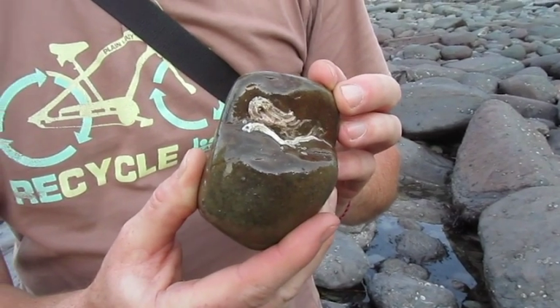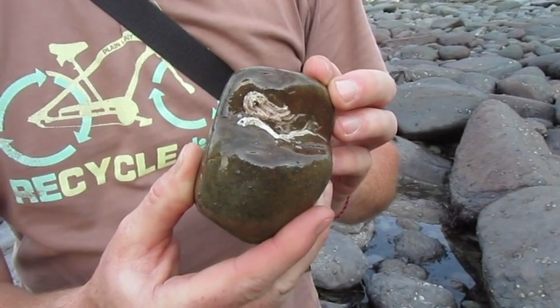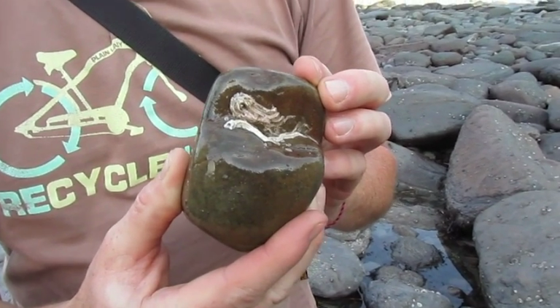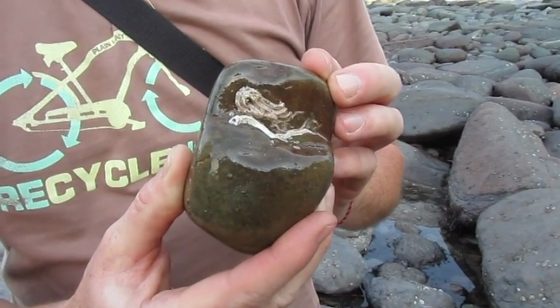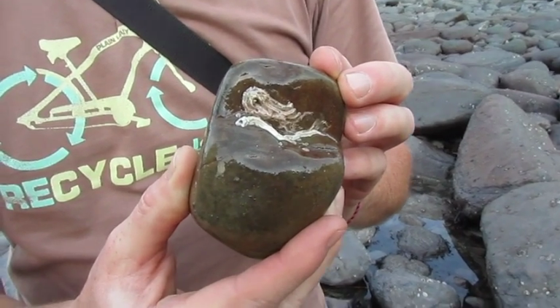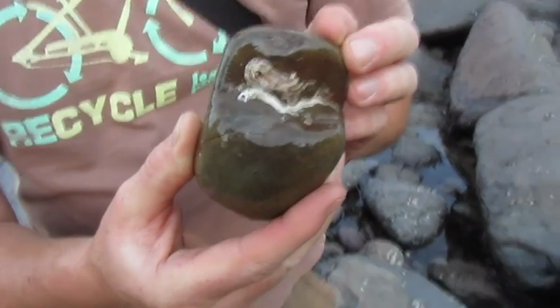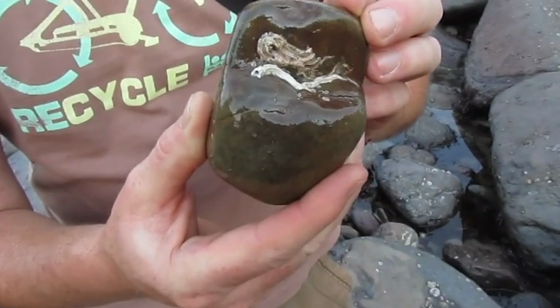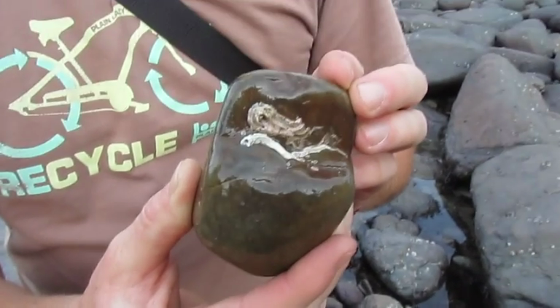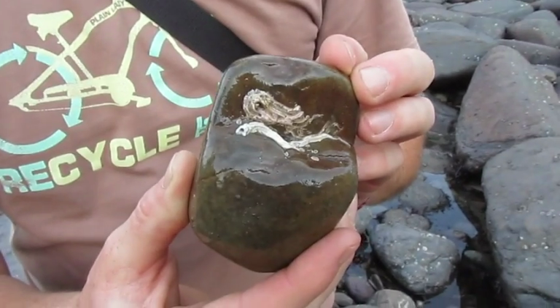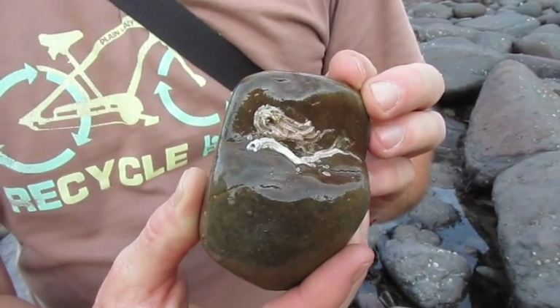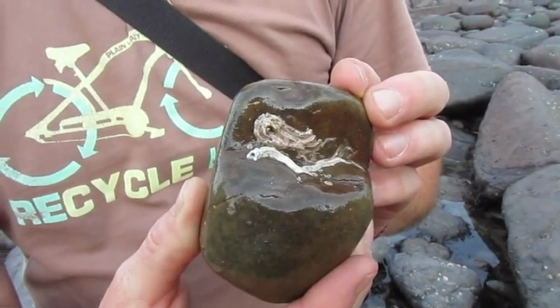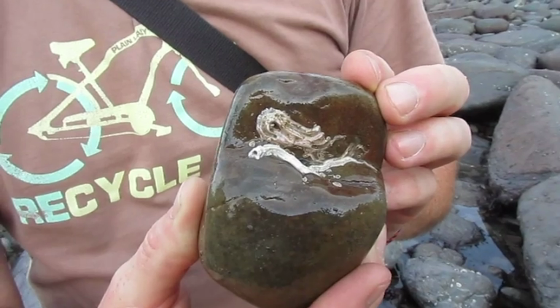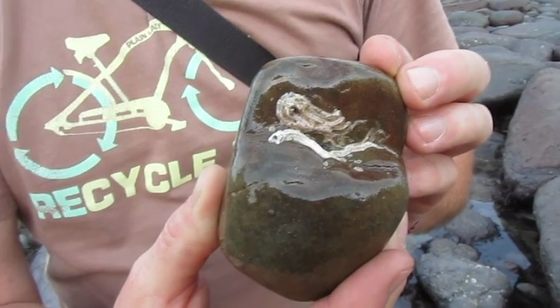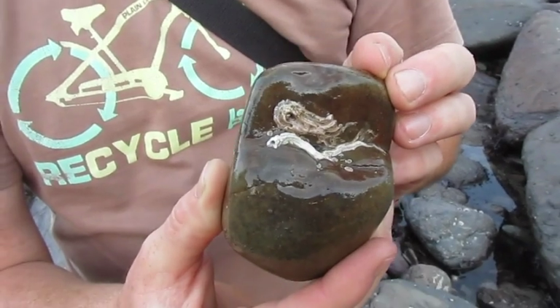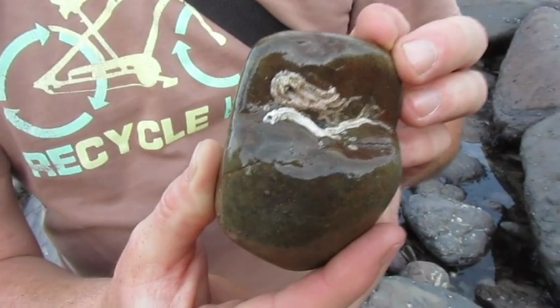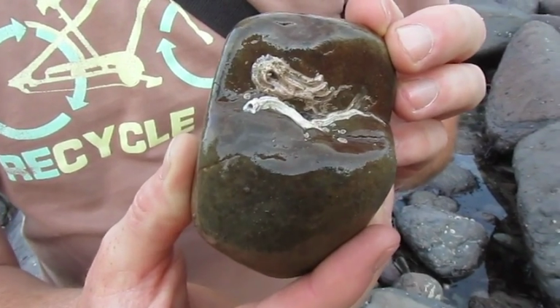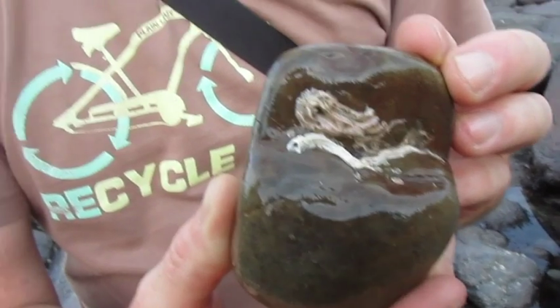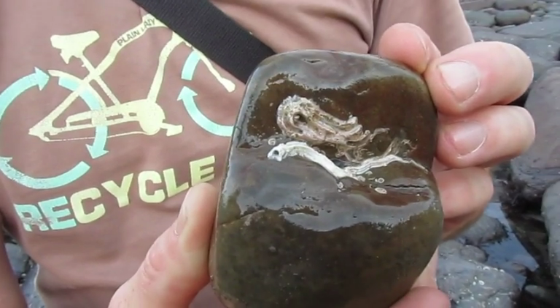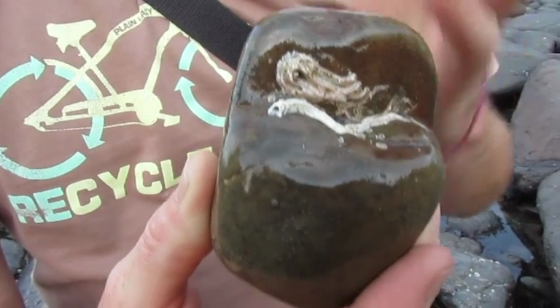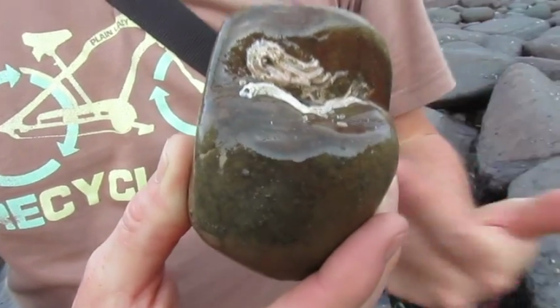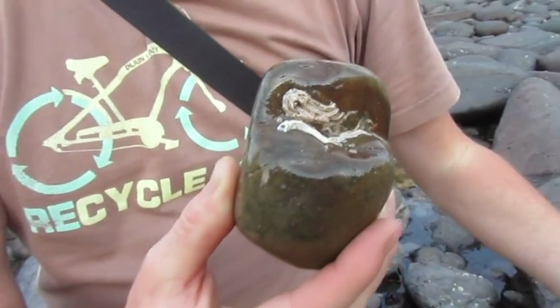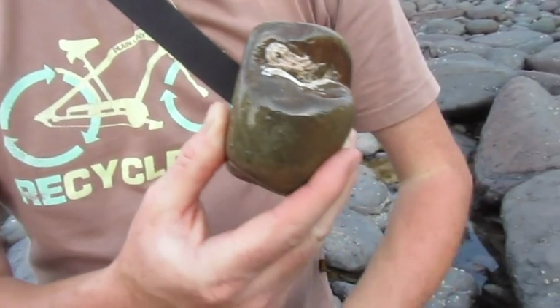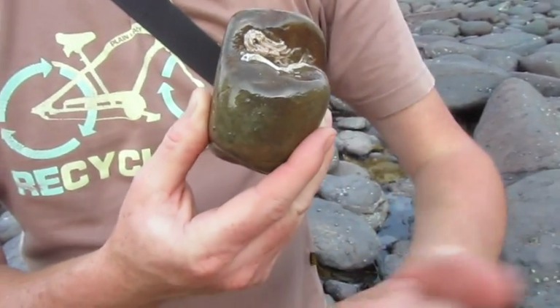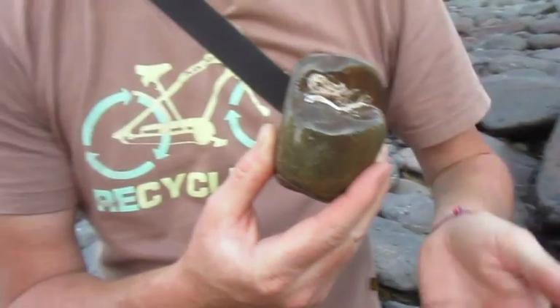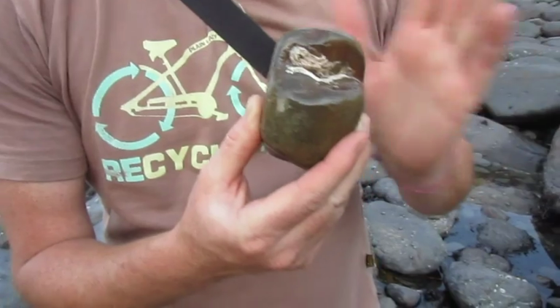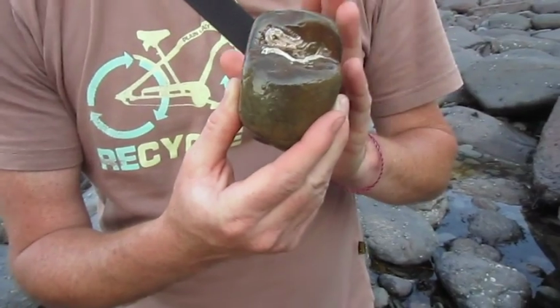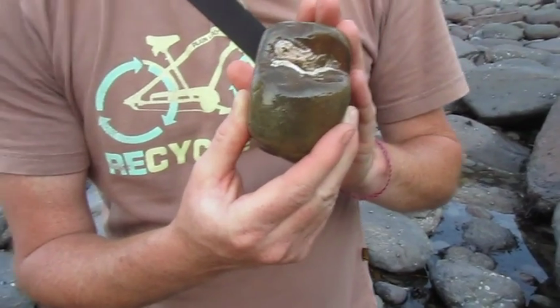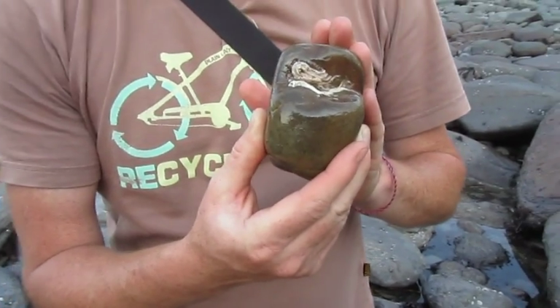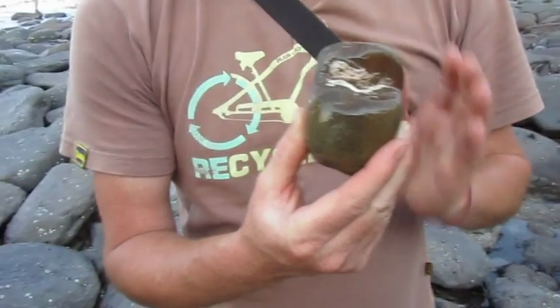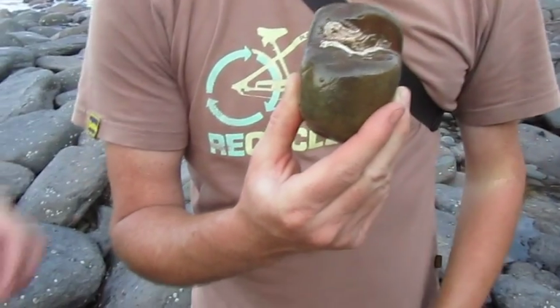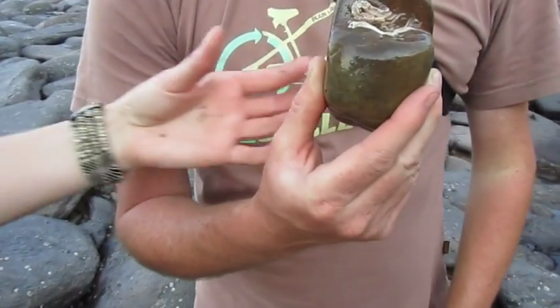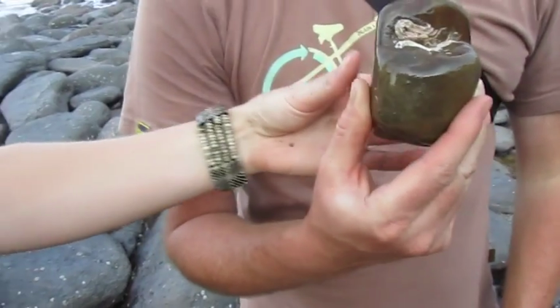This is on the beach in North Devon and this is a rock. I sort of kind of would put this rock back because it looks as if there's nothing living on it, but Kerry, who is a marine biologist, is going to tell me exactly what this is.